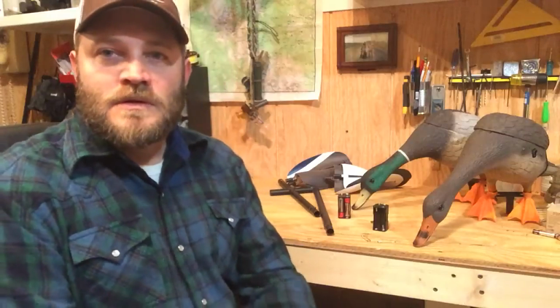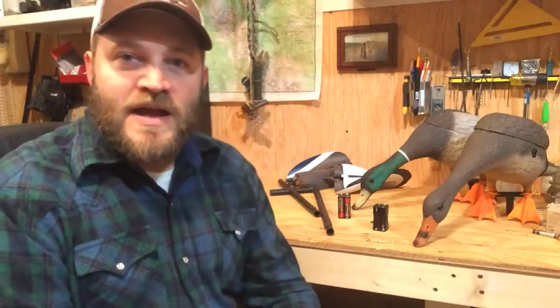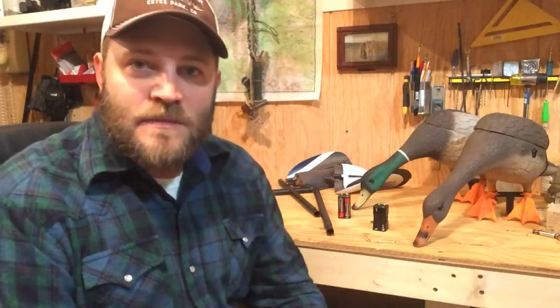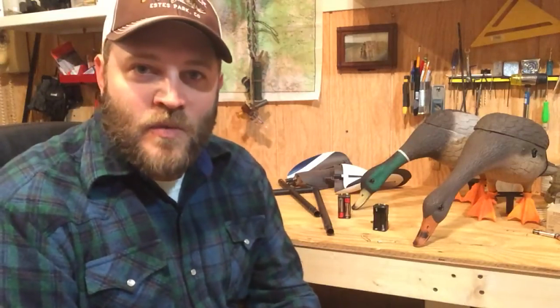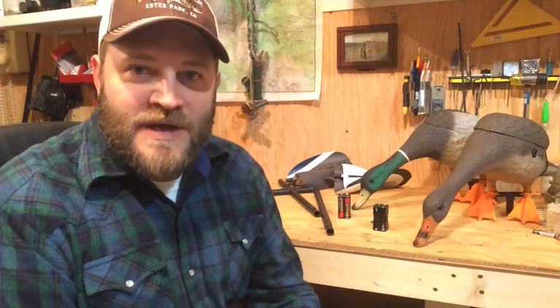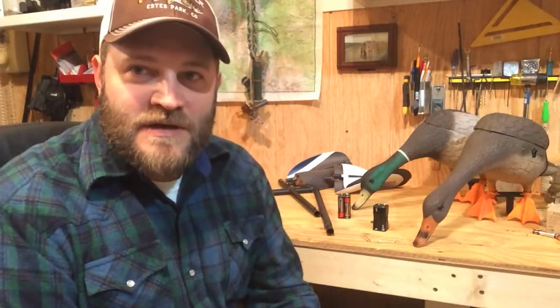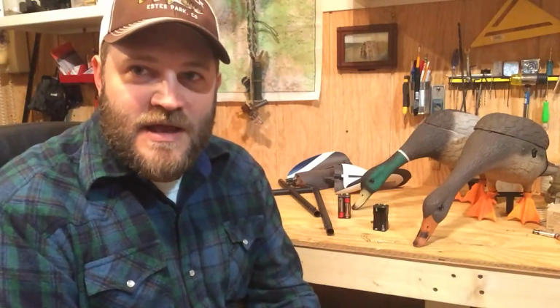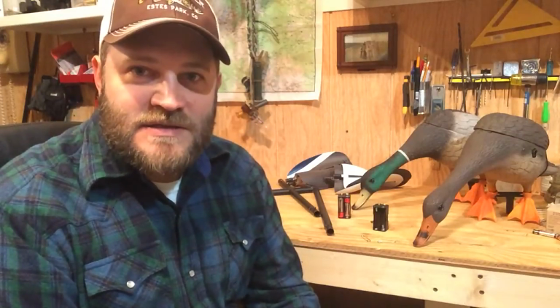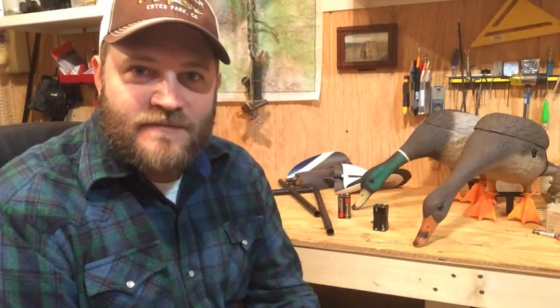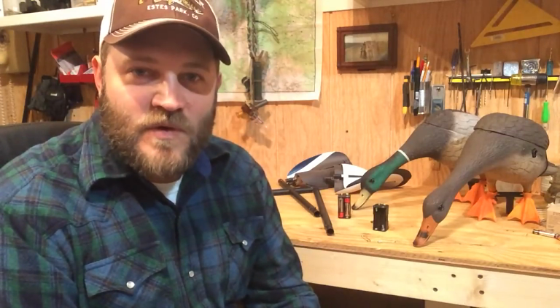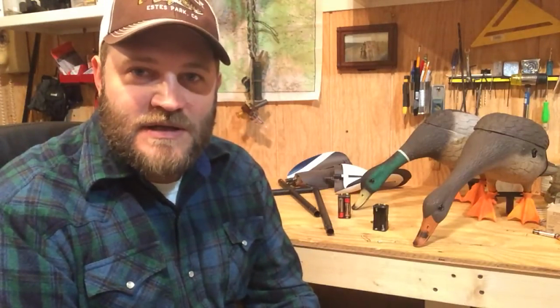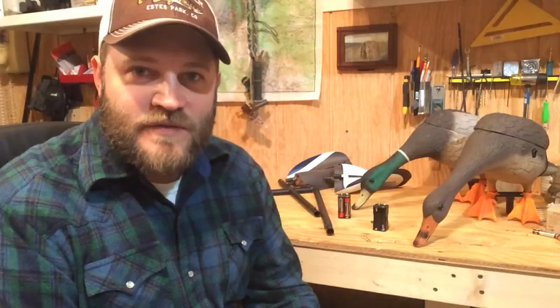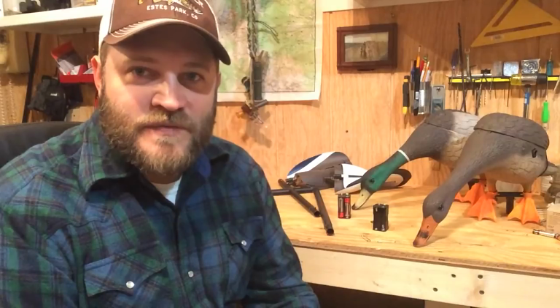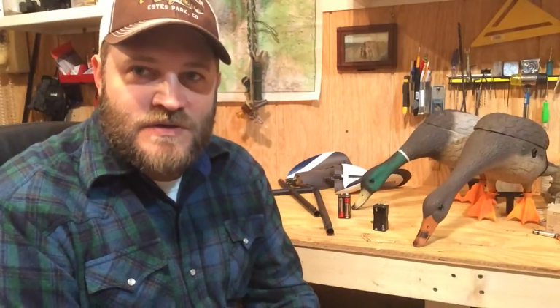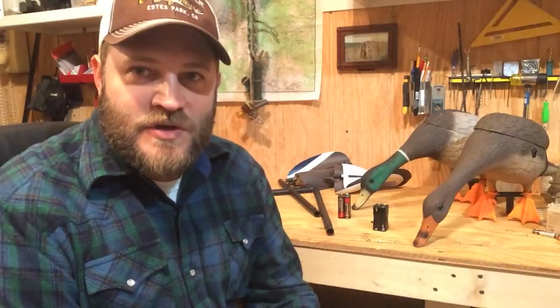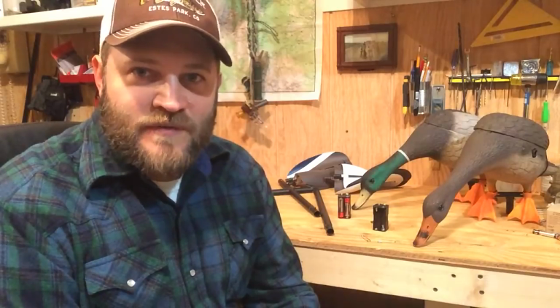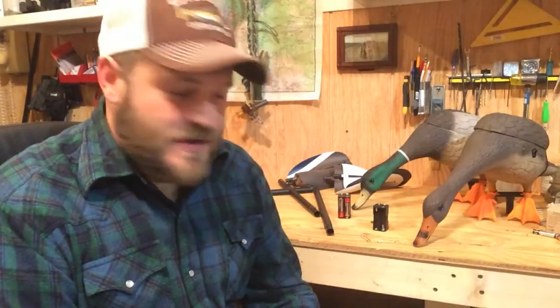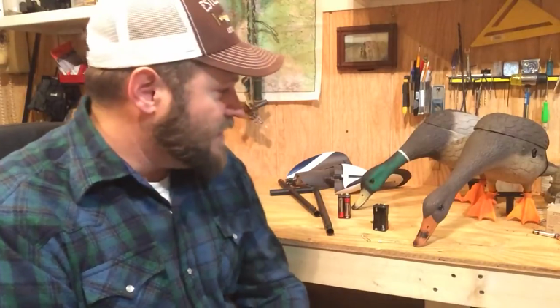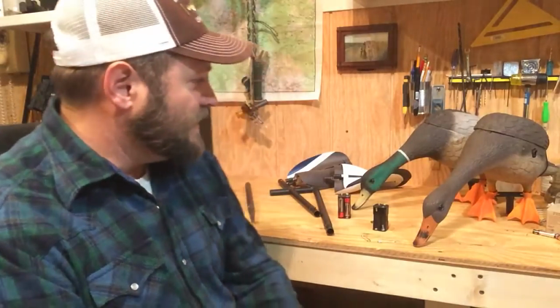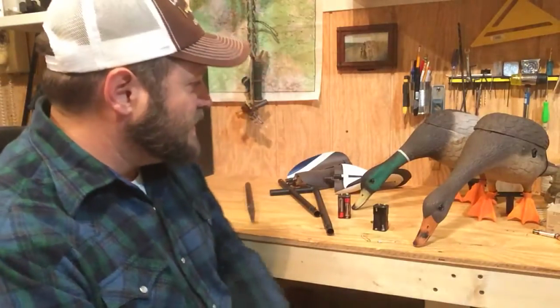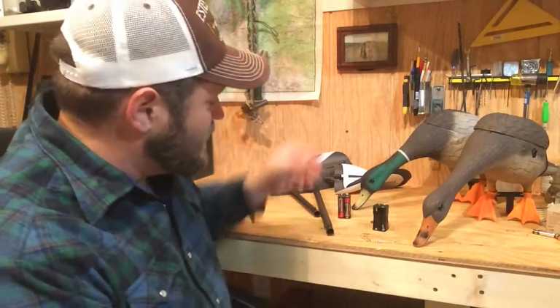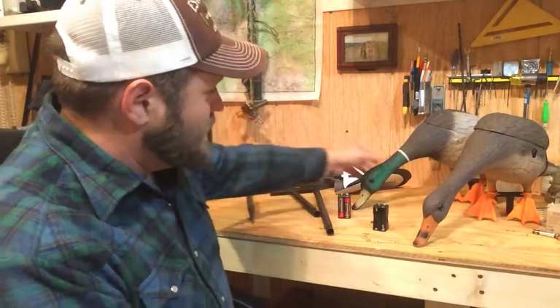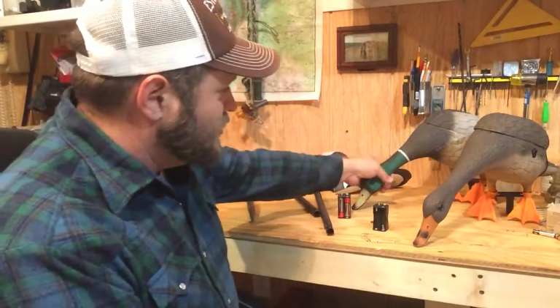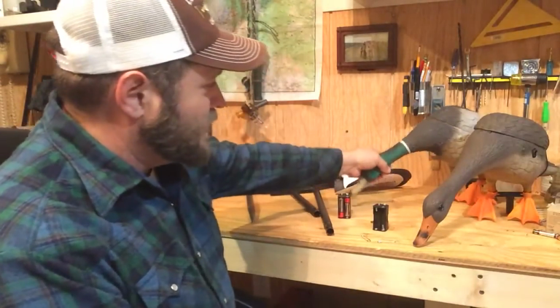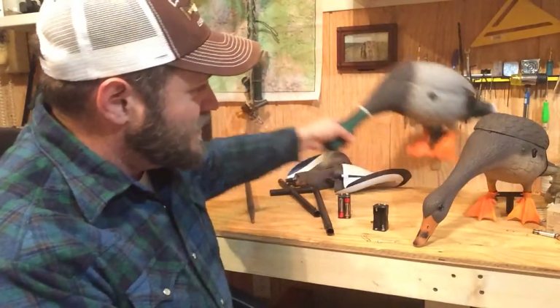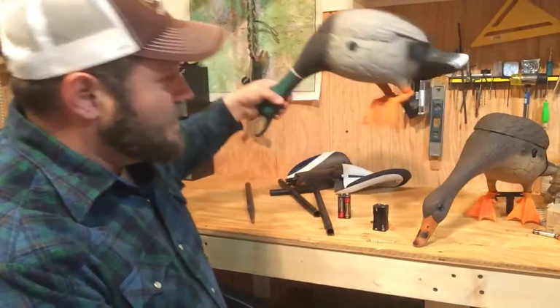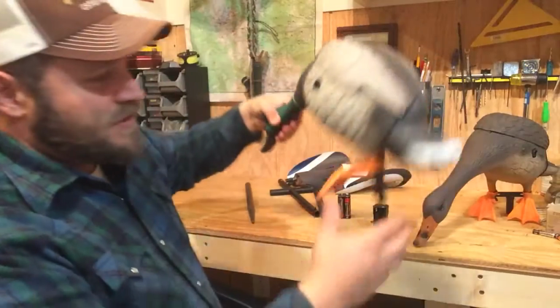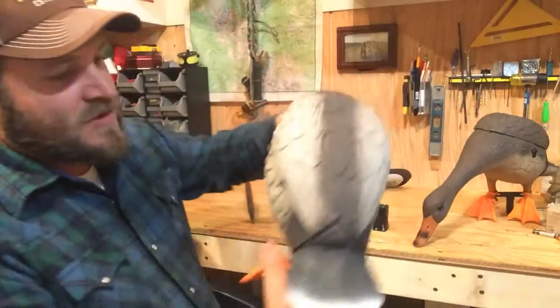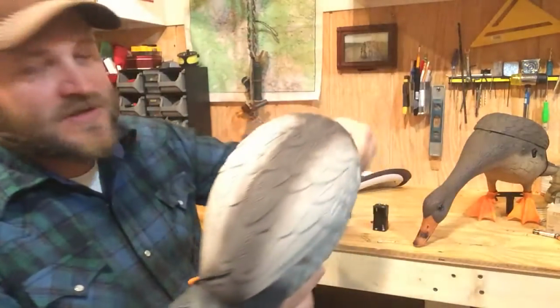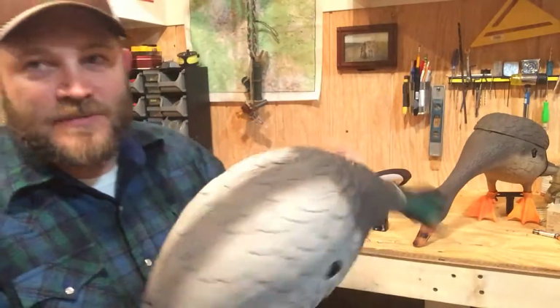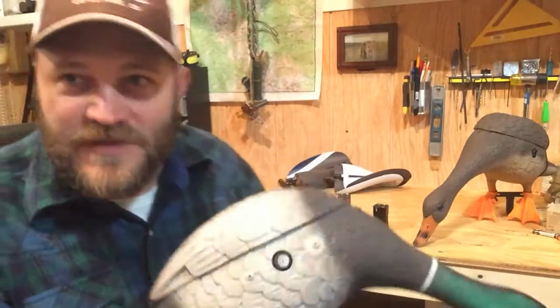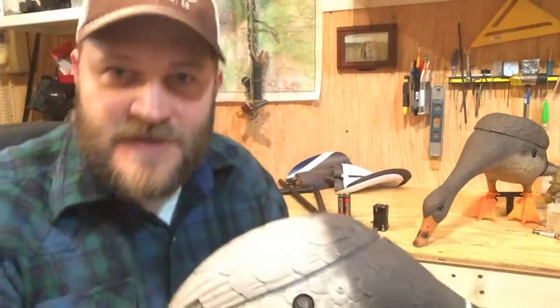Hey guys, Modern Wildman here and it's time for a gear review. We're going to do a review today of the Lucky Duck Jr. This is a motion decoy — some people call it a spinner.